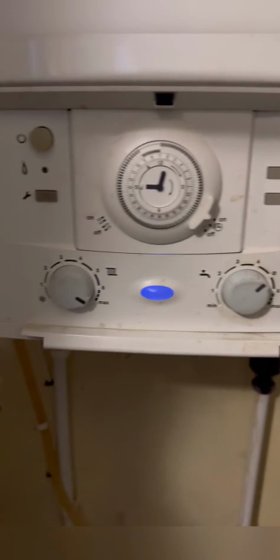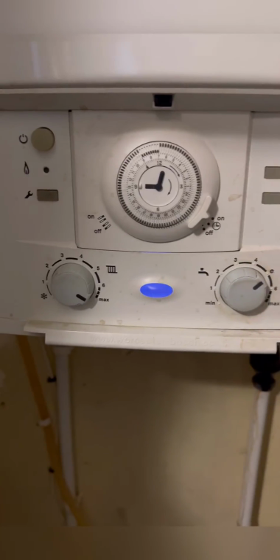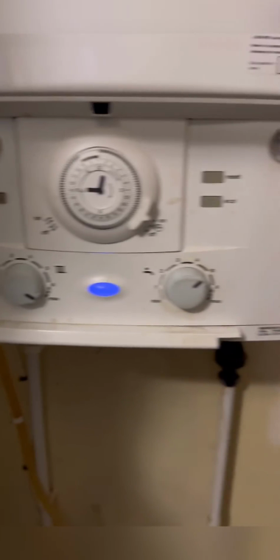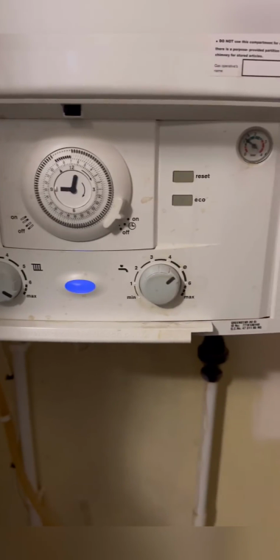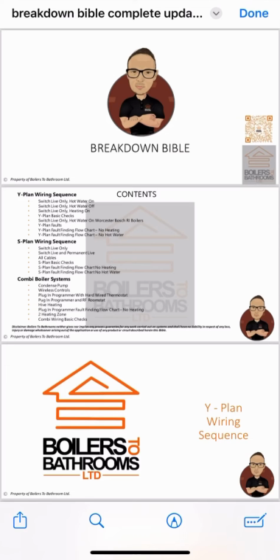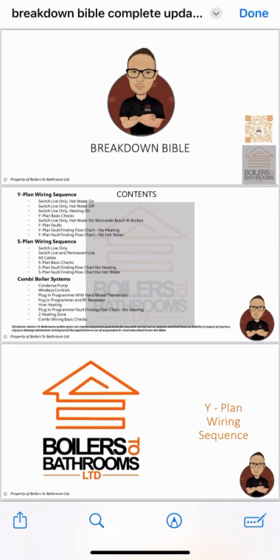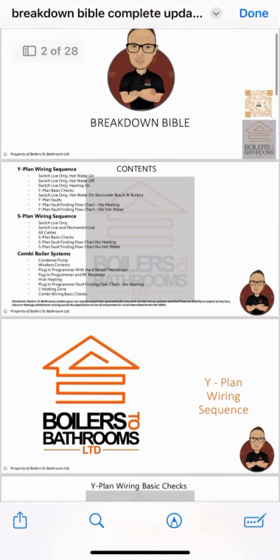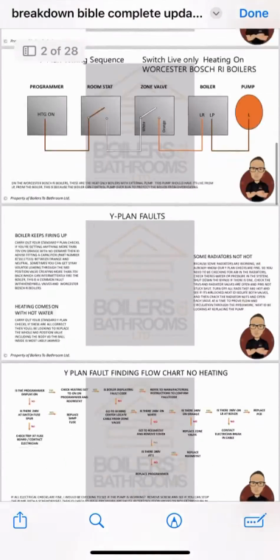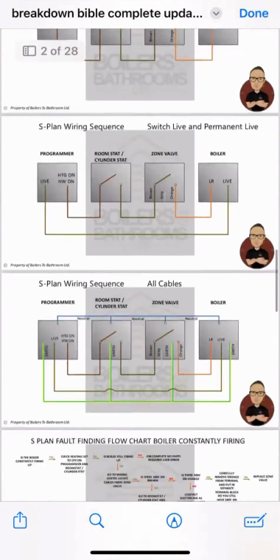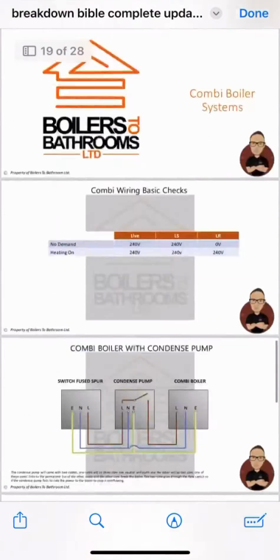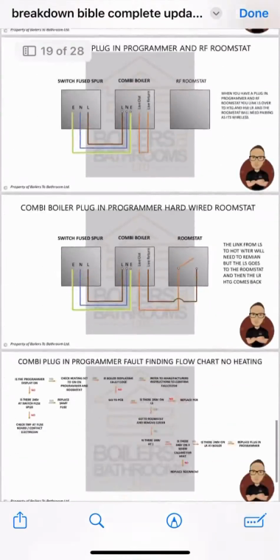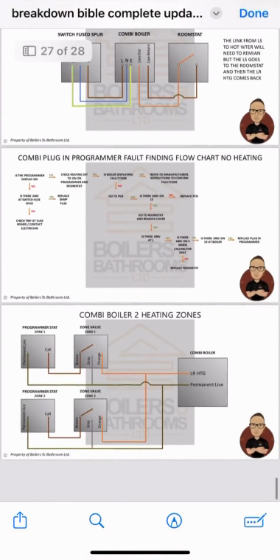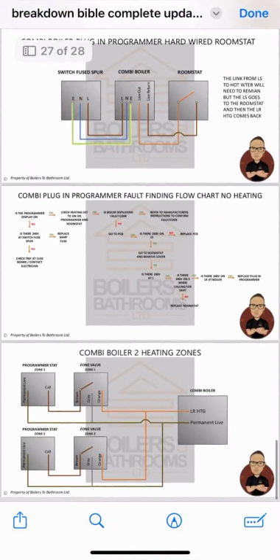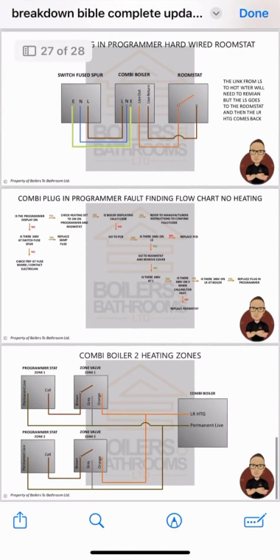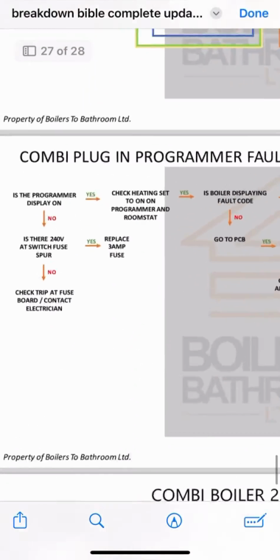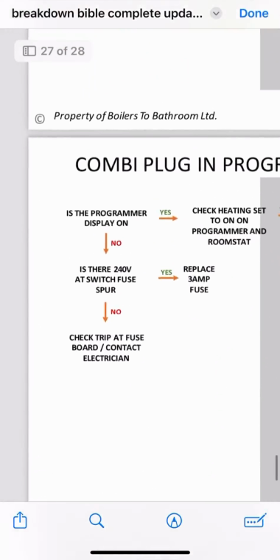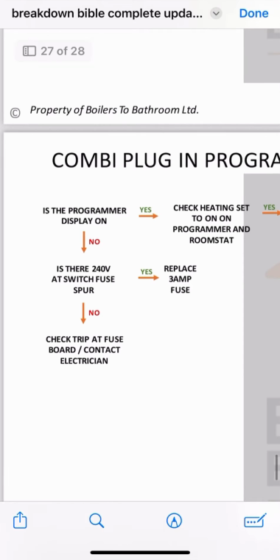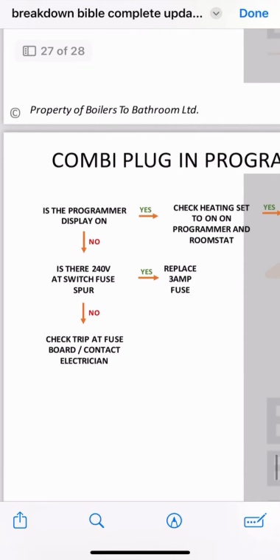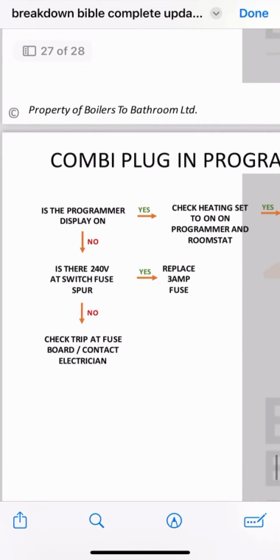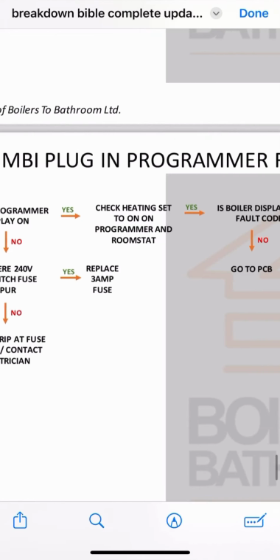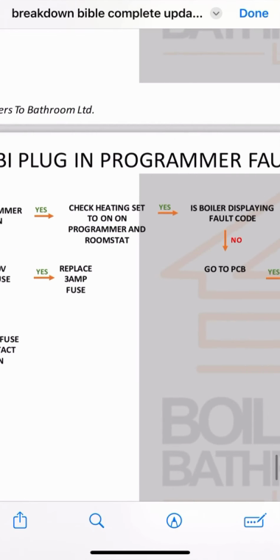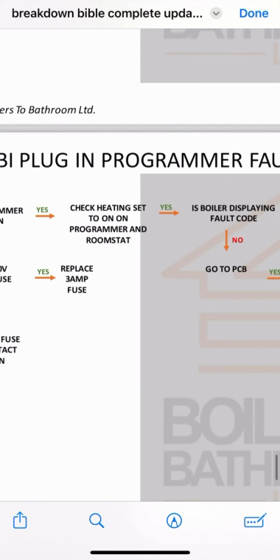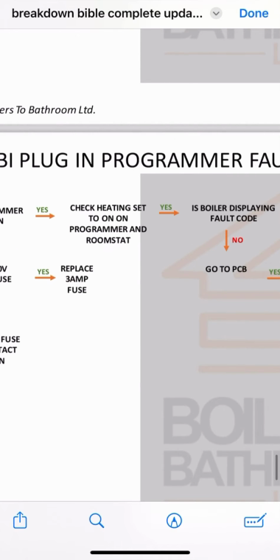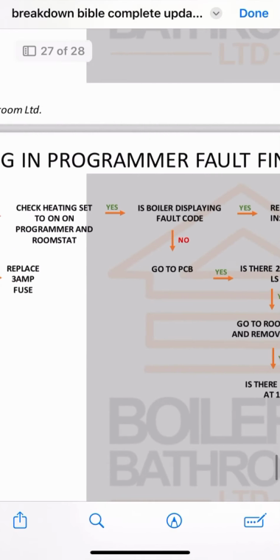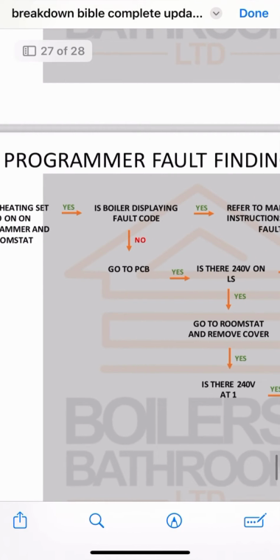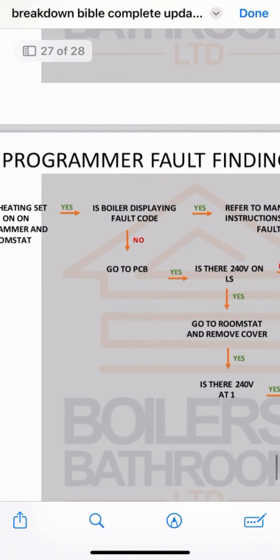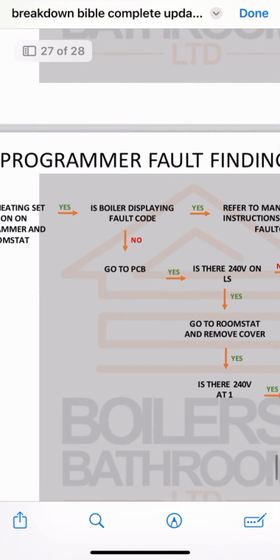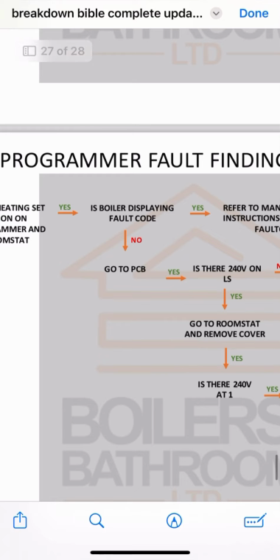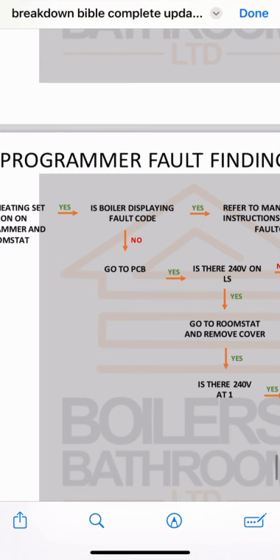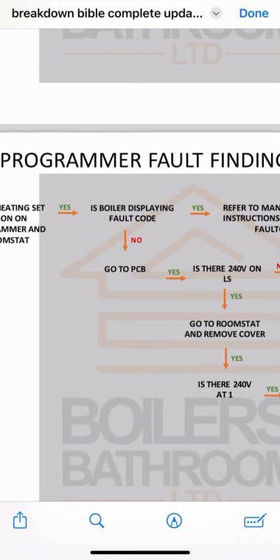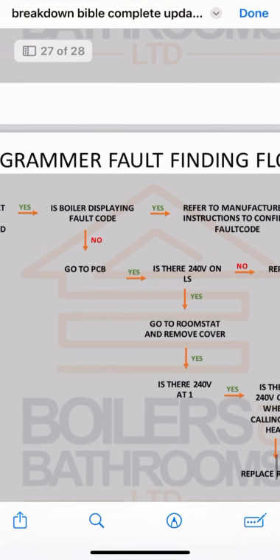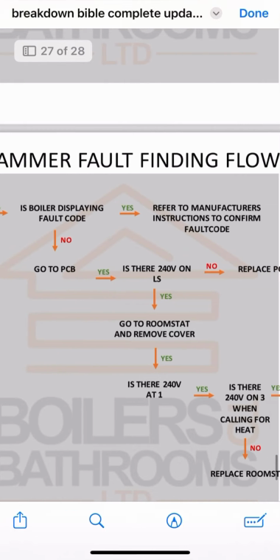So the next thing I'm going to do is whip out the breakdown bible, head down to the fault finding flow chart. Combi boiler plug-in programmer - there's a programmer display on. This one's a mechanical clock so there's no display, but I've checked the programmer and the room stat are calling.